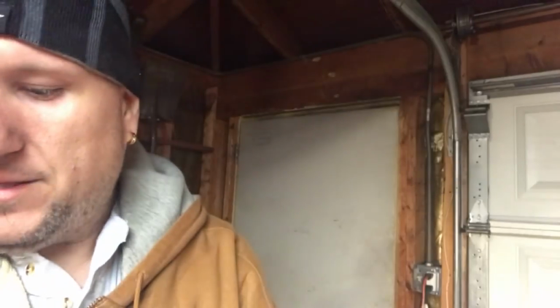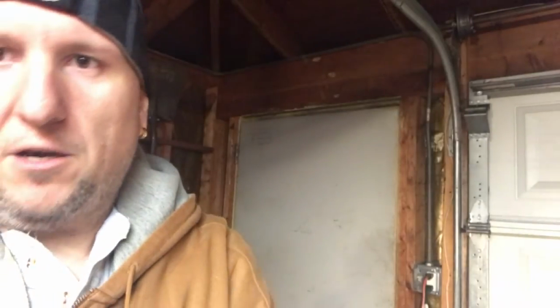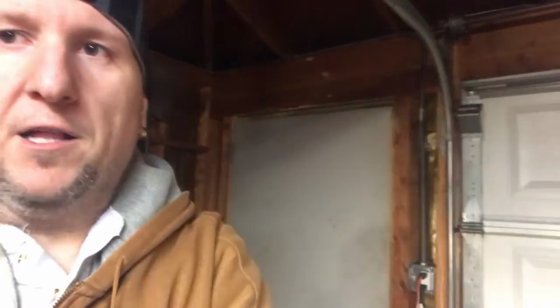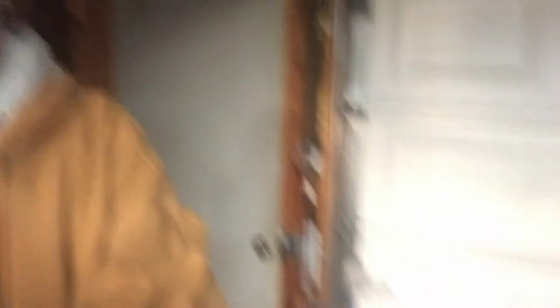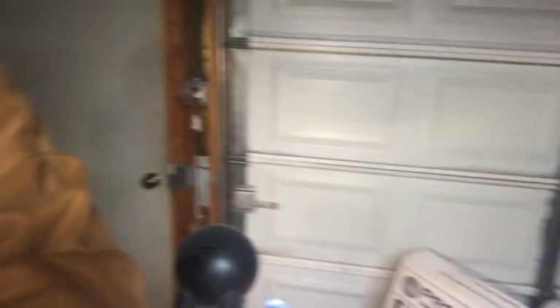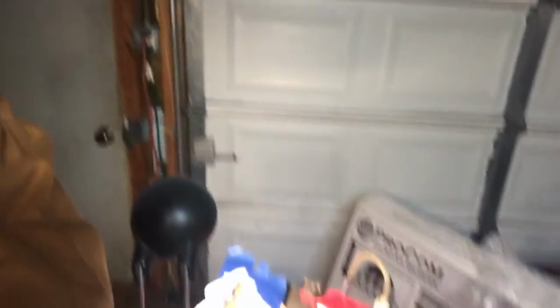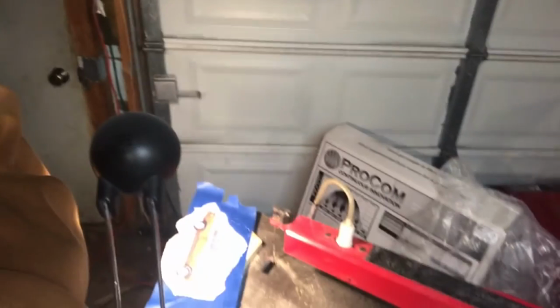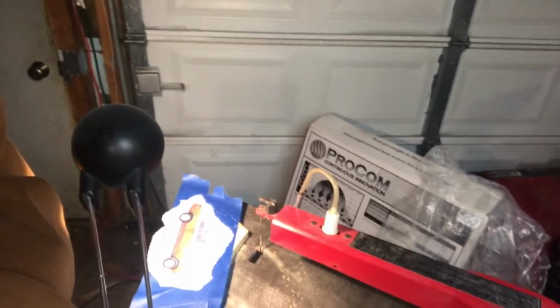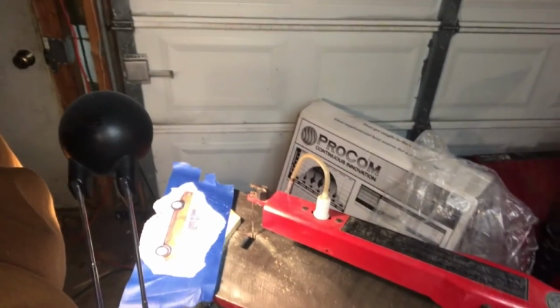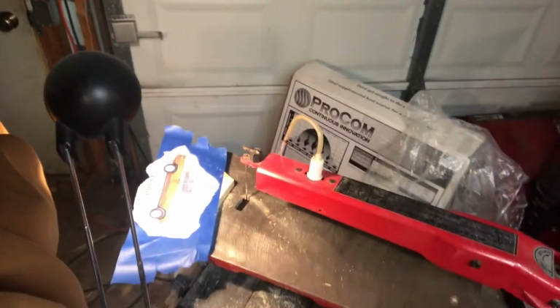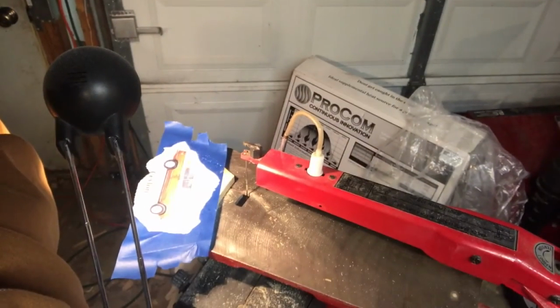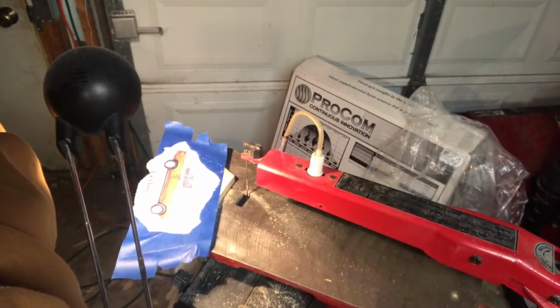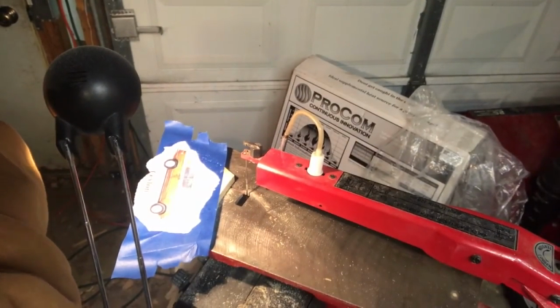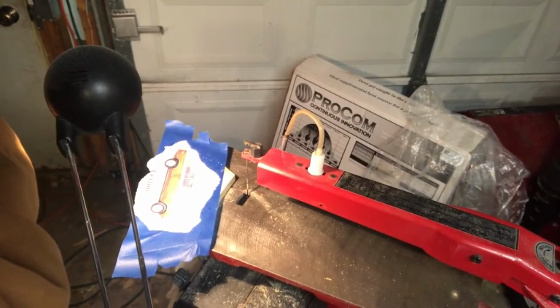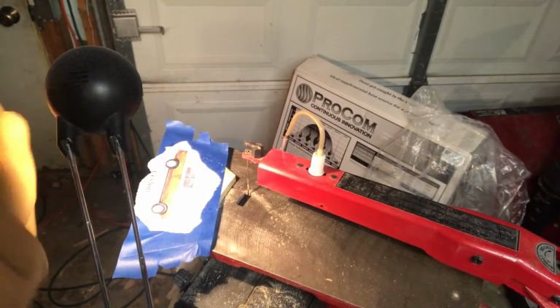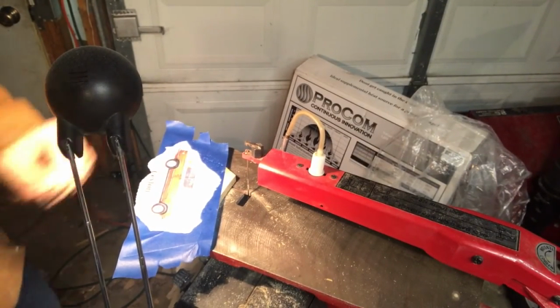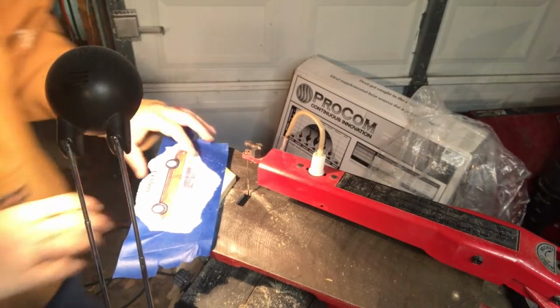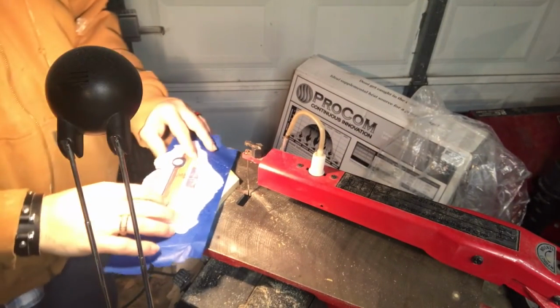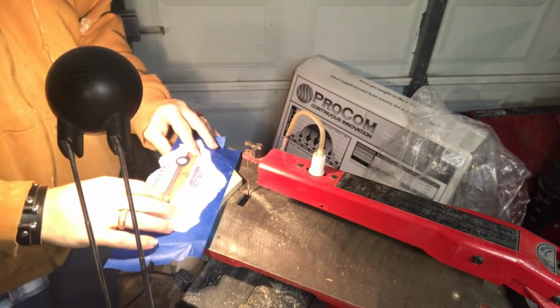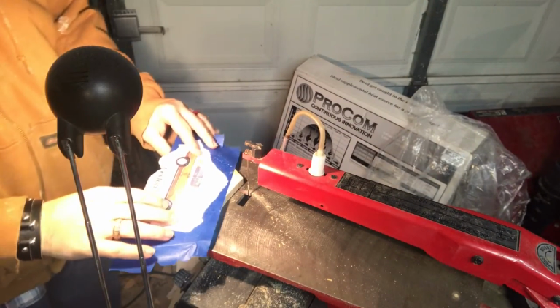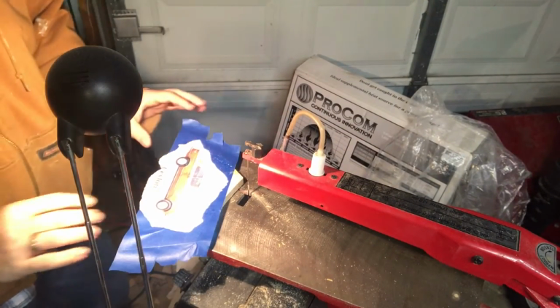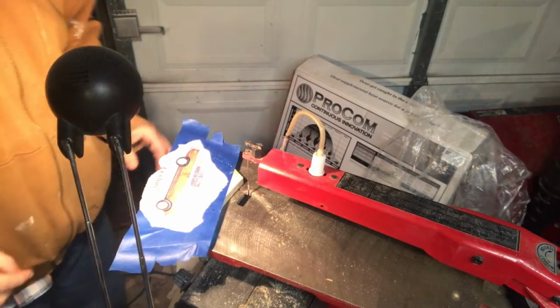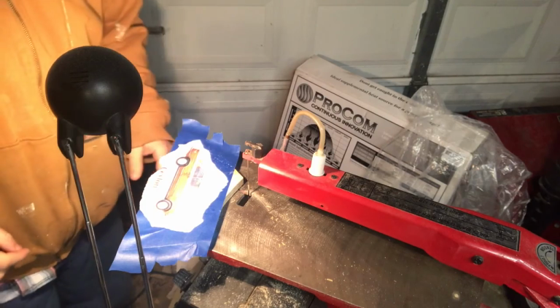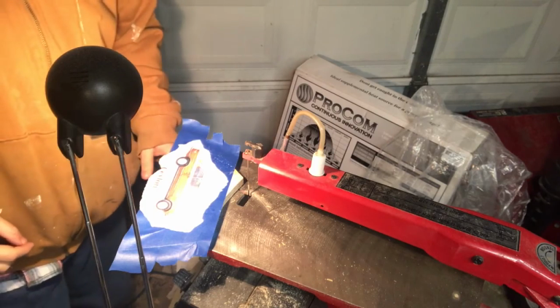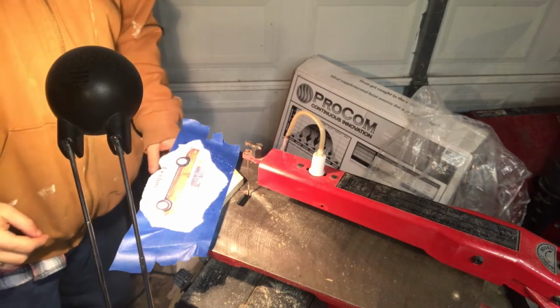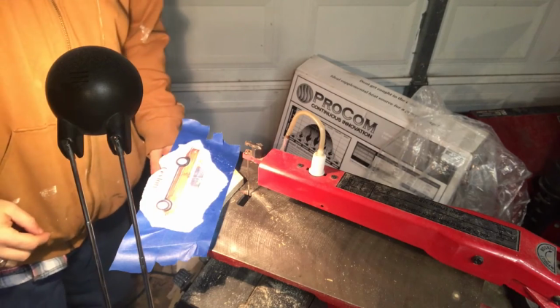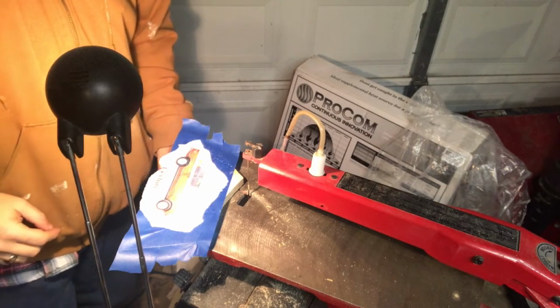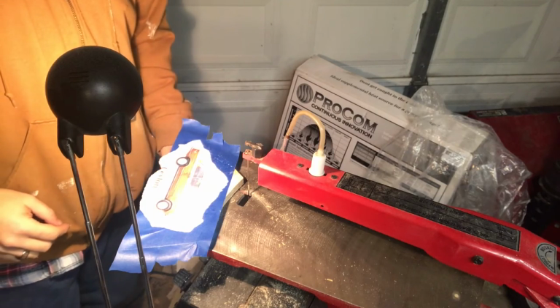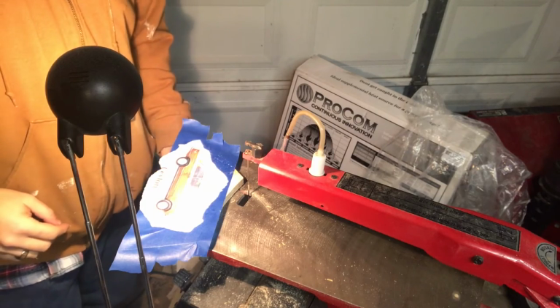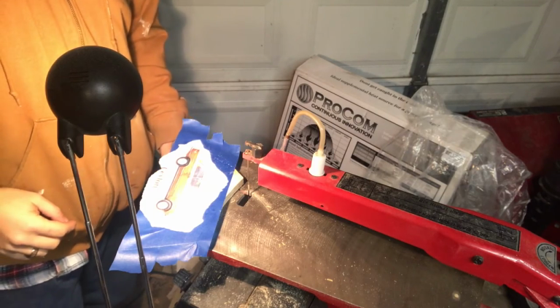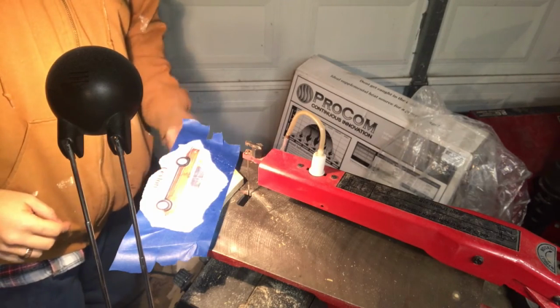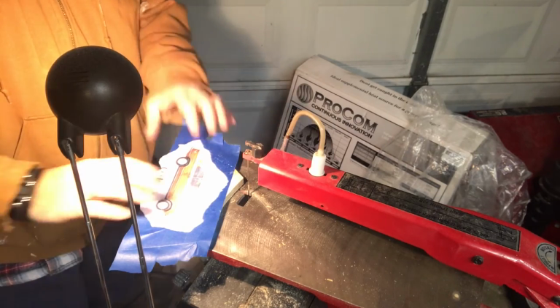So let us set up here — things are falling, guys. All right, let's see if you can see what I'm doing. There we go, yes you can. All right, let's make some noise guys, here we go.